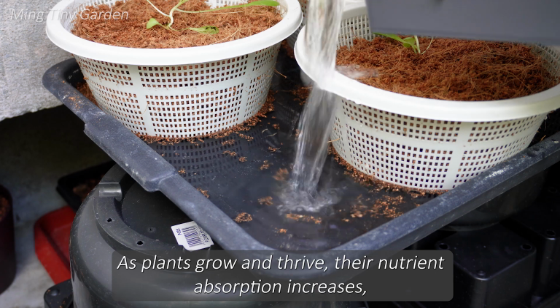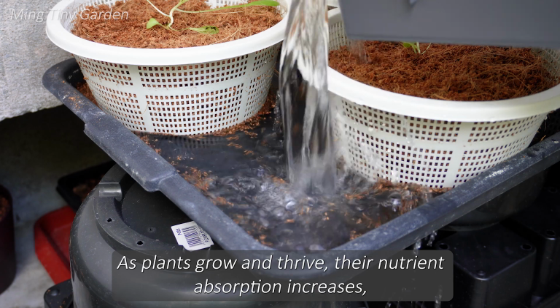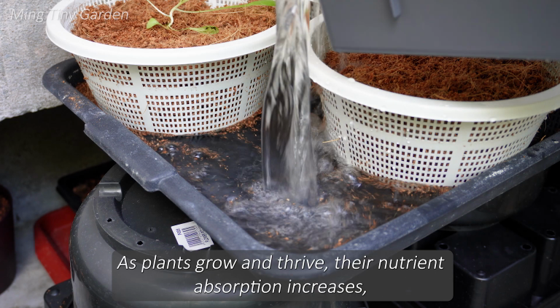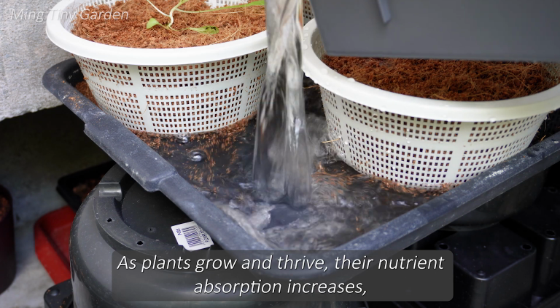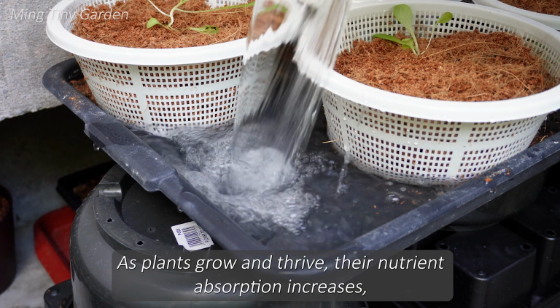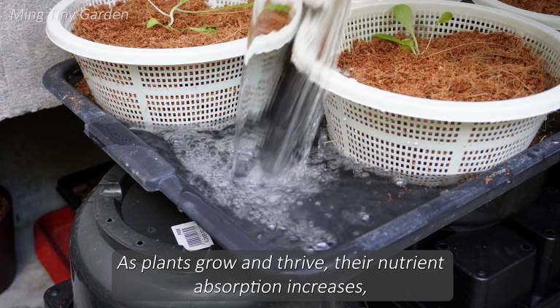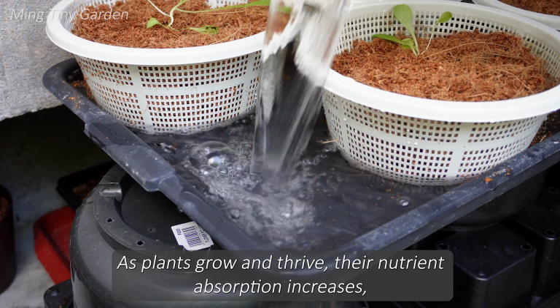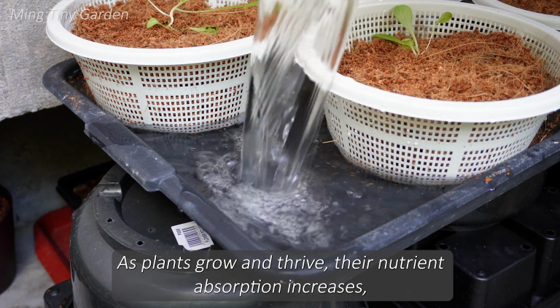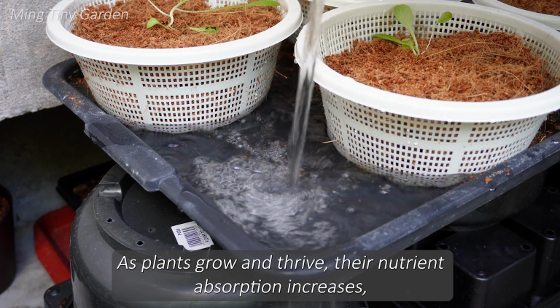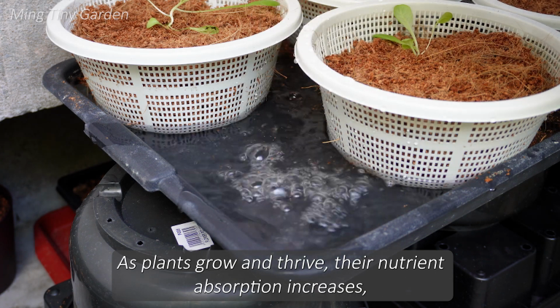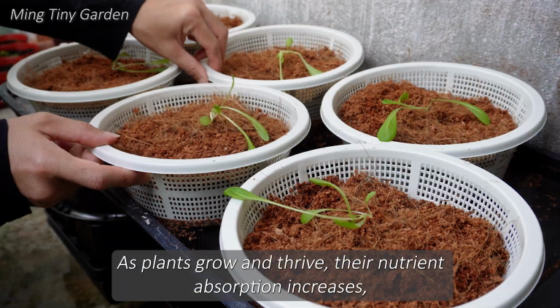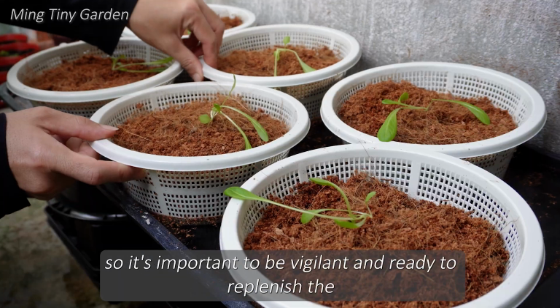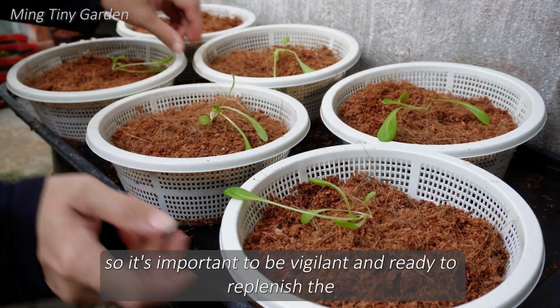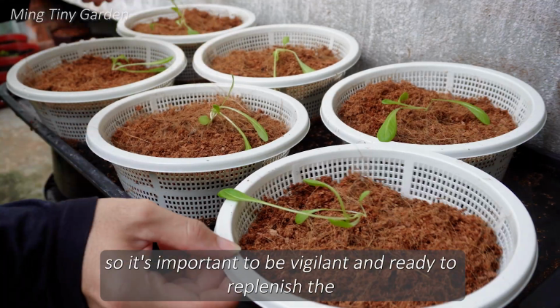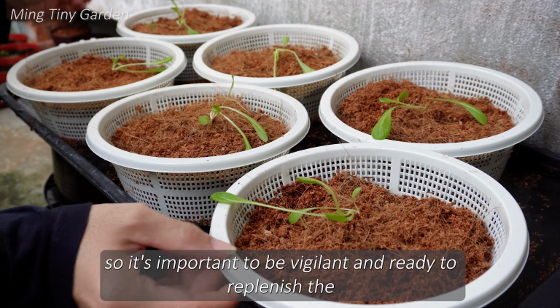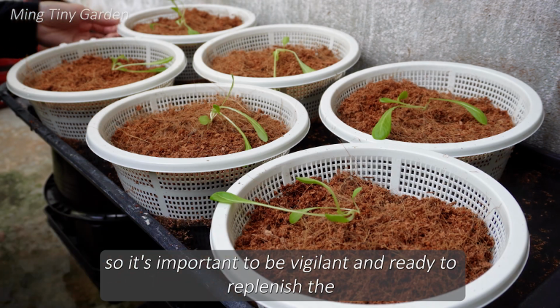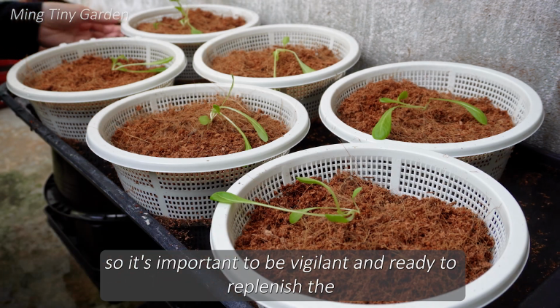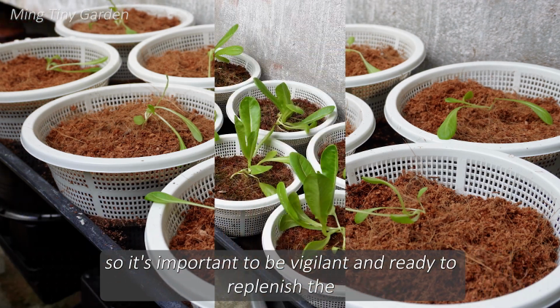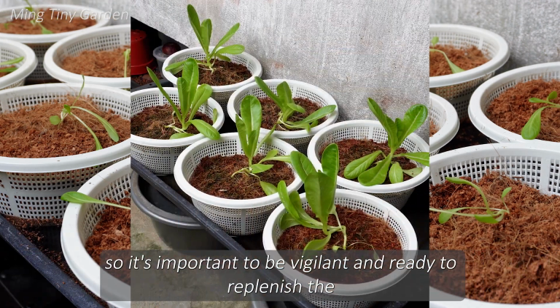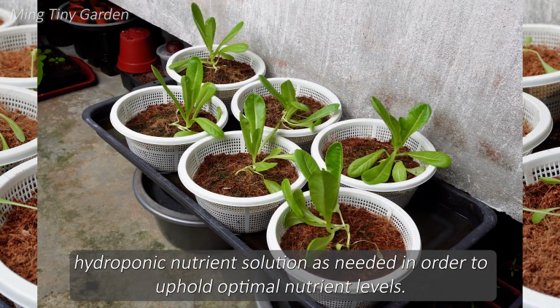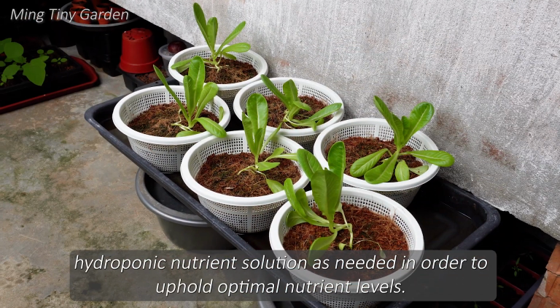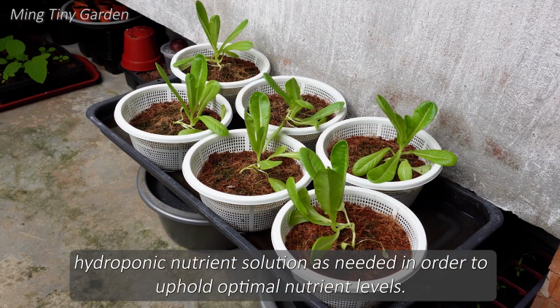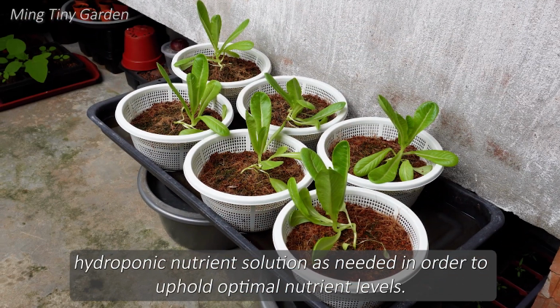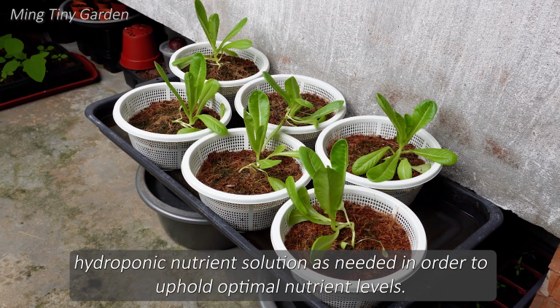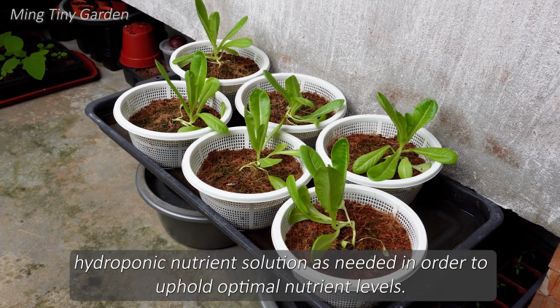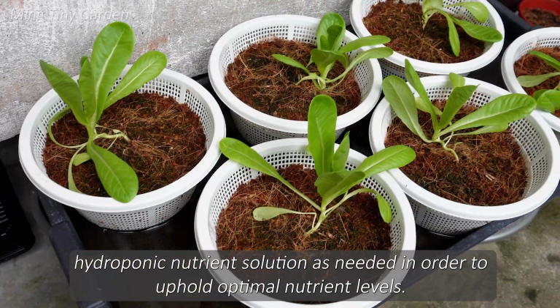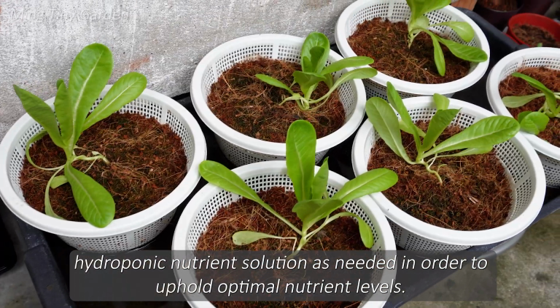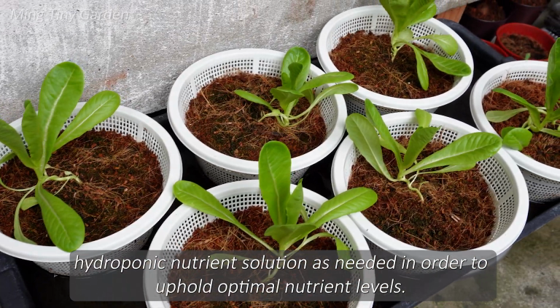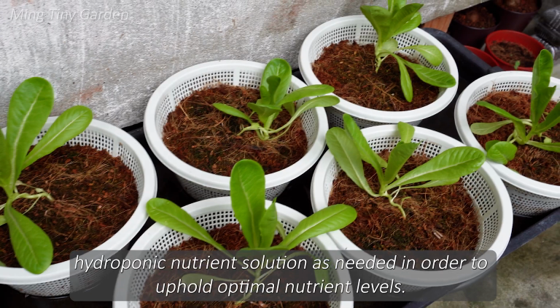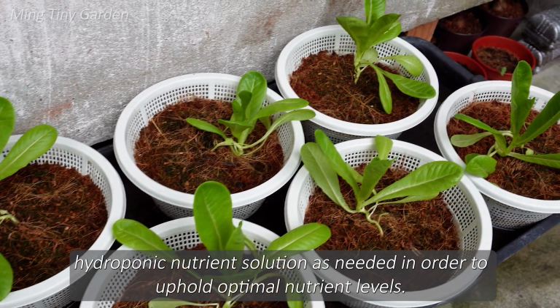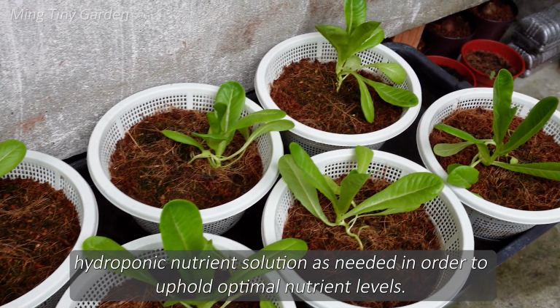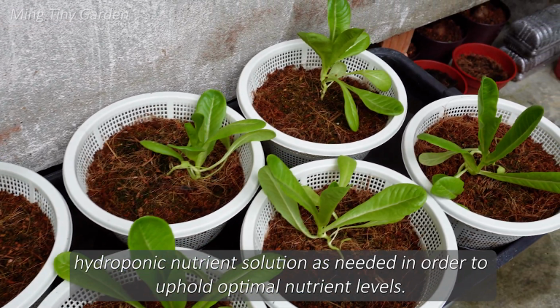As plants grow and thrive, their nutrient absorption increases, so it's important to be vigilant and ready to replenish the hydroponic nutrient solution as needed in order to uphold optimal nutrient levels.